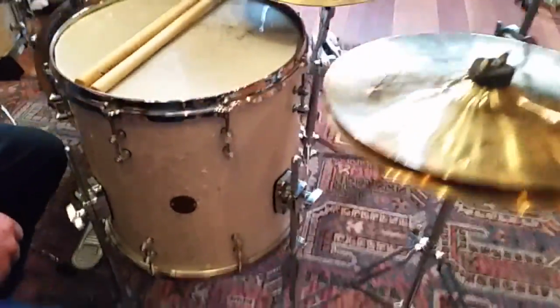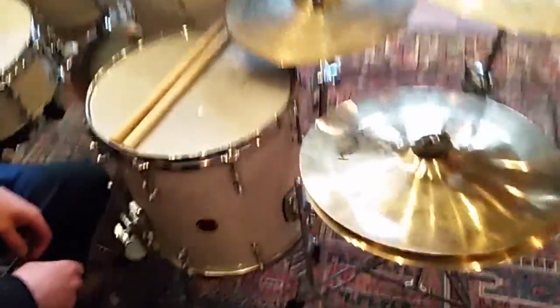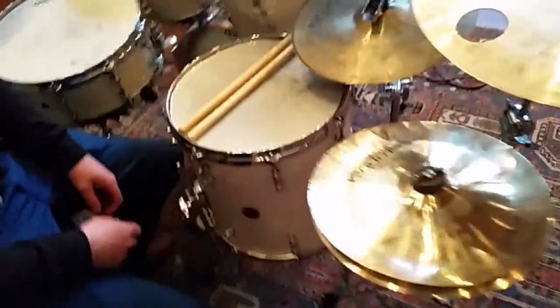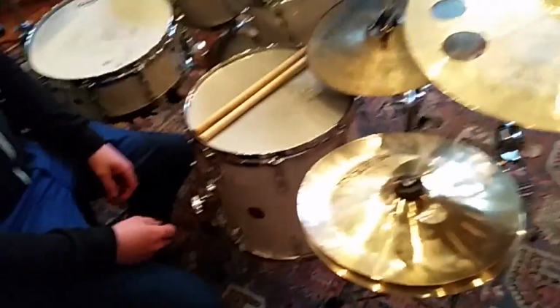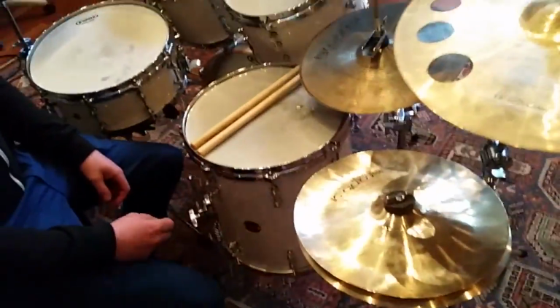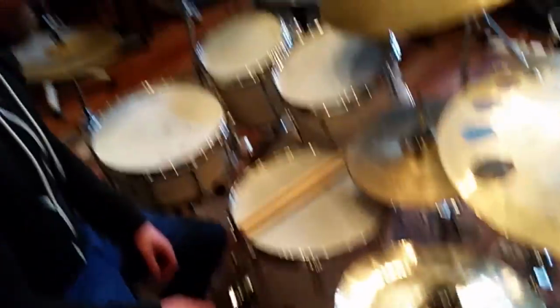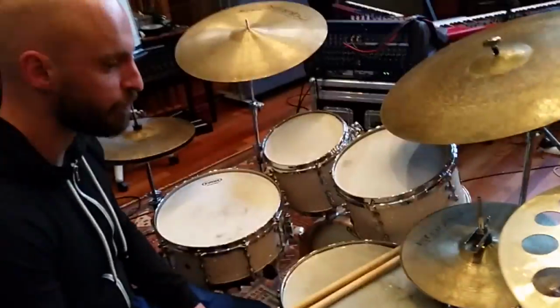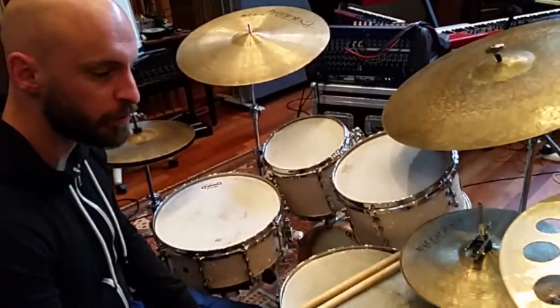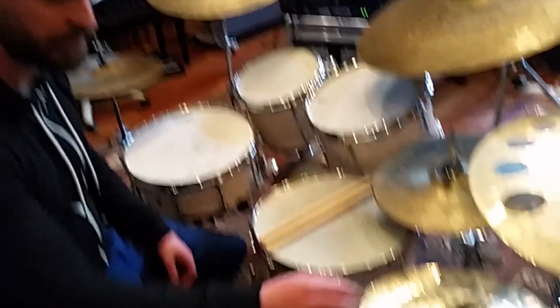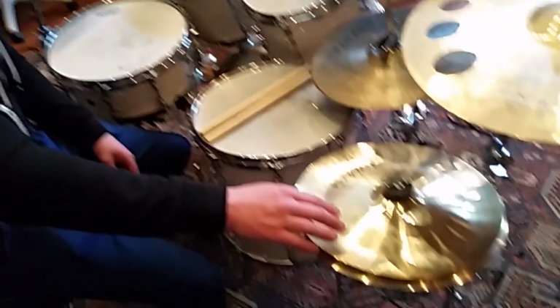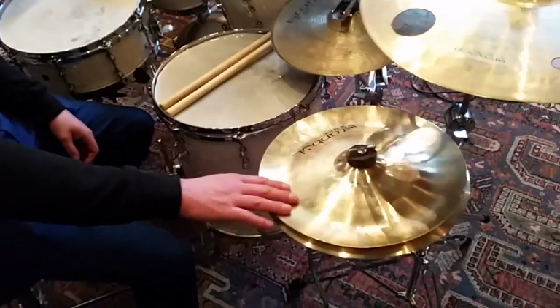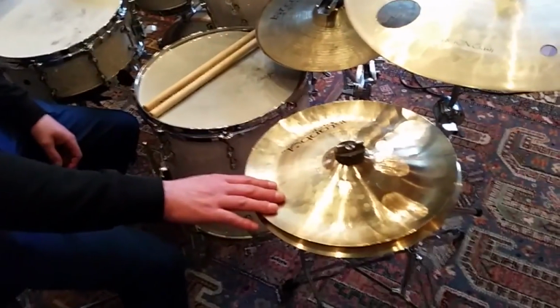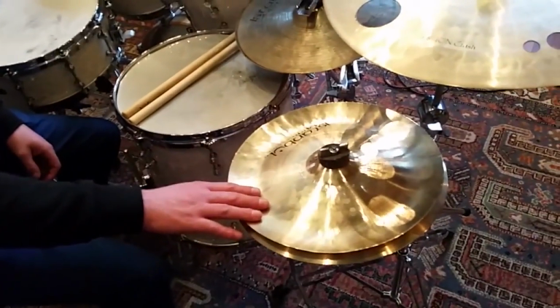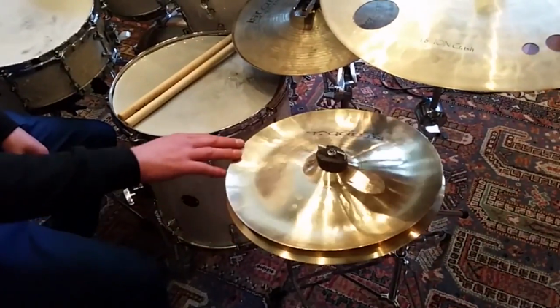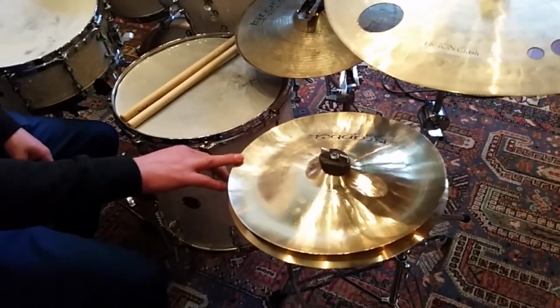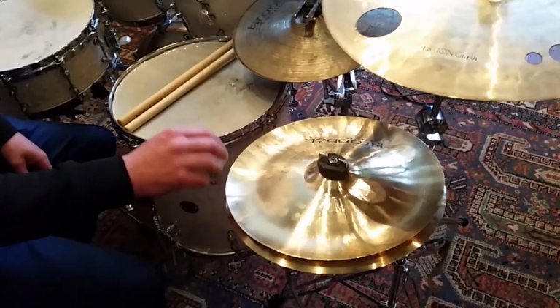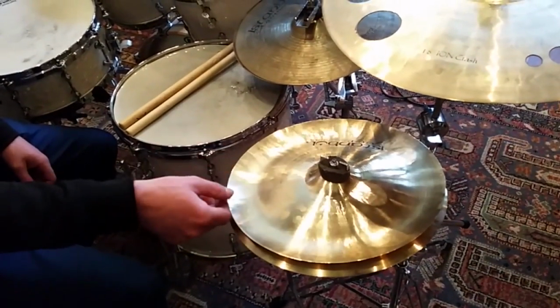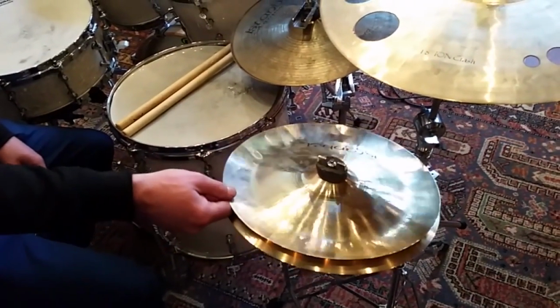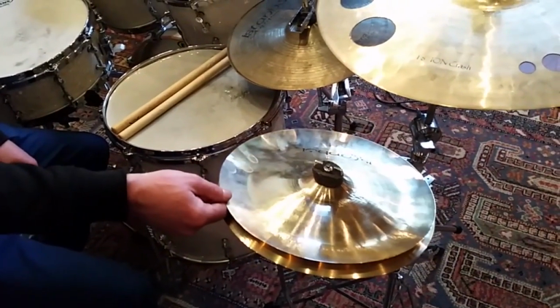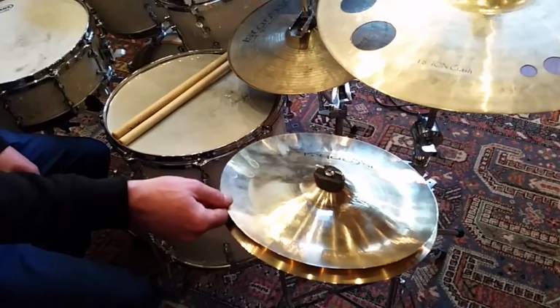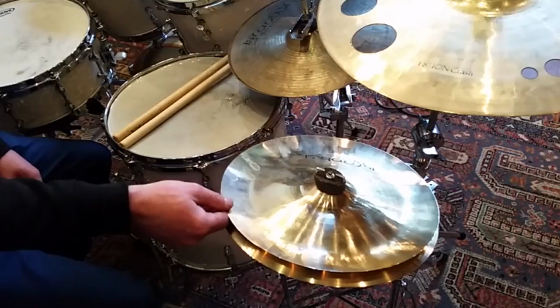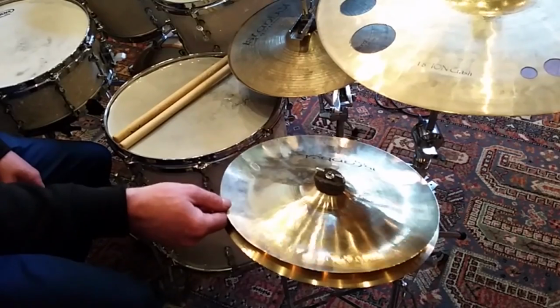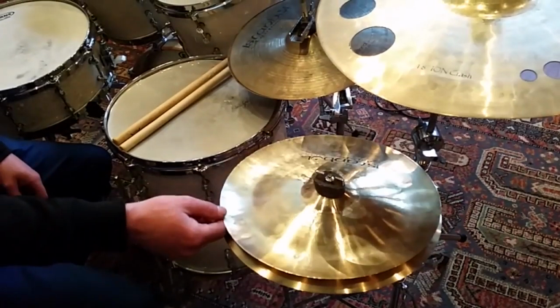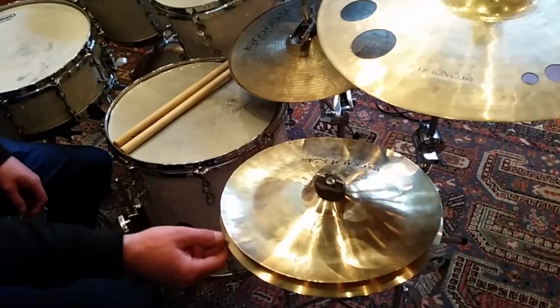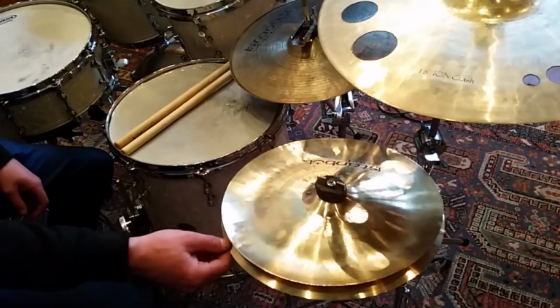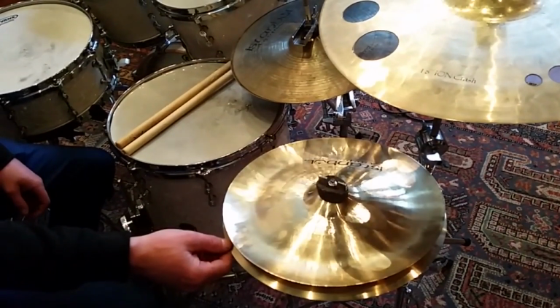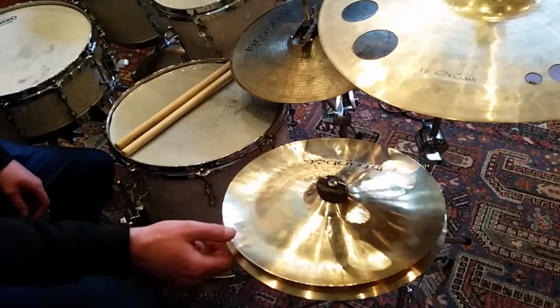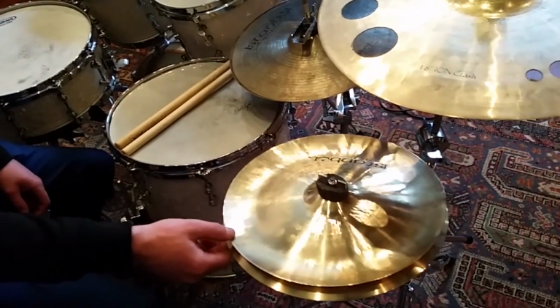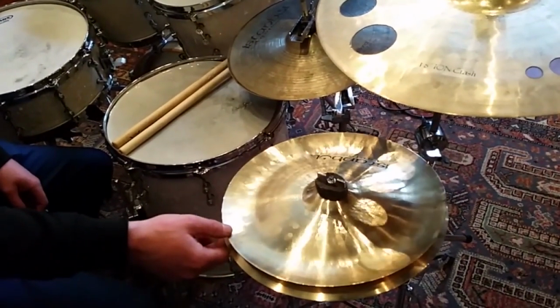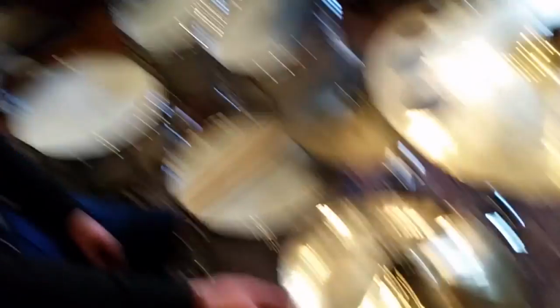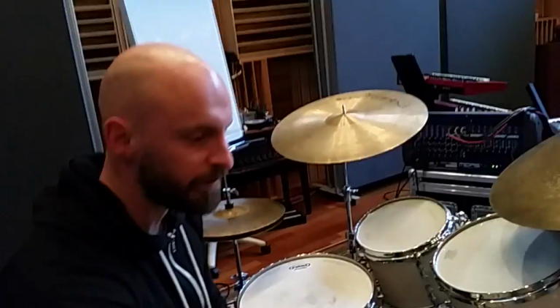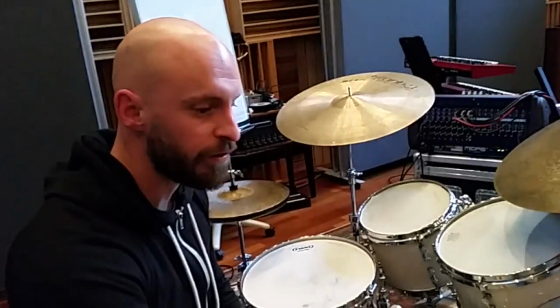I'm an Istanbul endorser. I have some really cool effect cymbals. This I just got recently. It's a stack of a 10-inch china splash on top of a normal splash, and it's really dirty and funky.